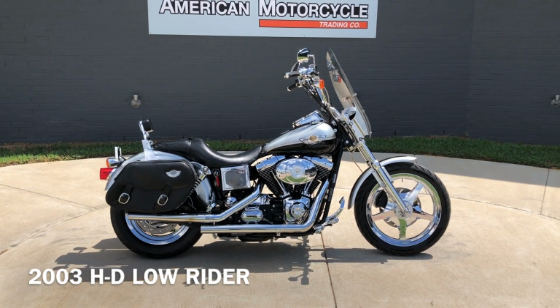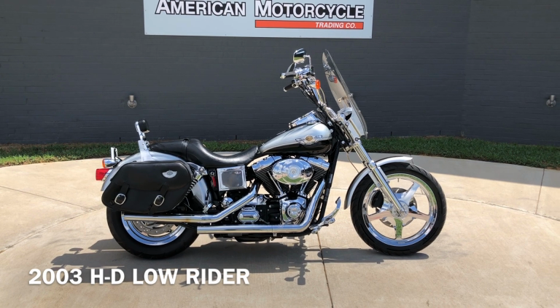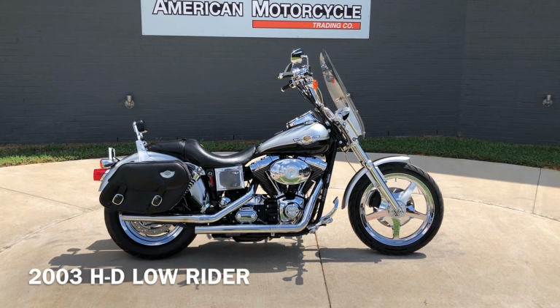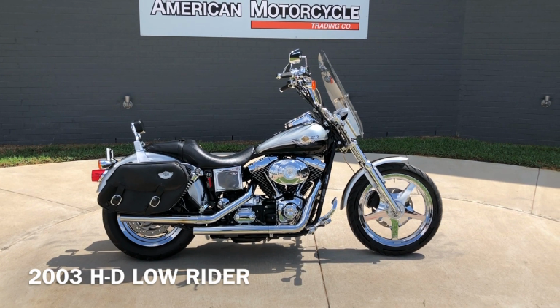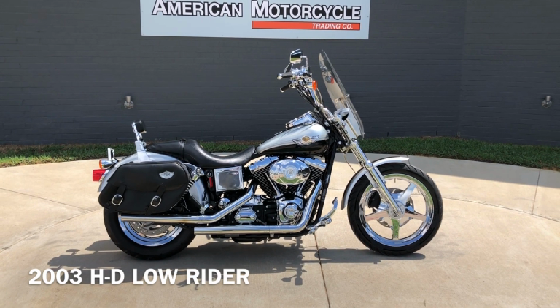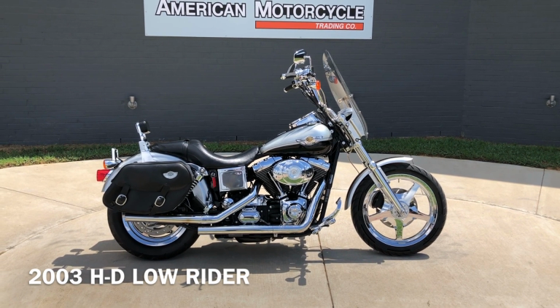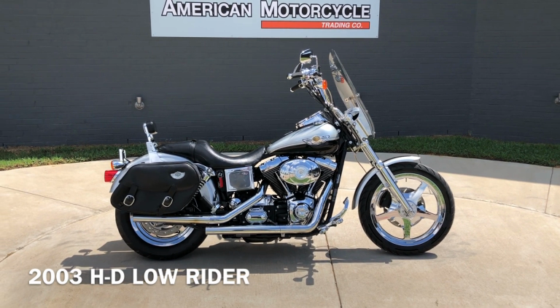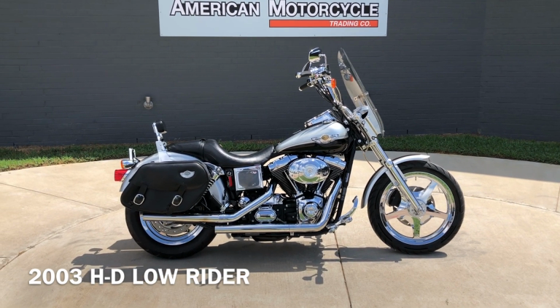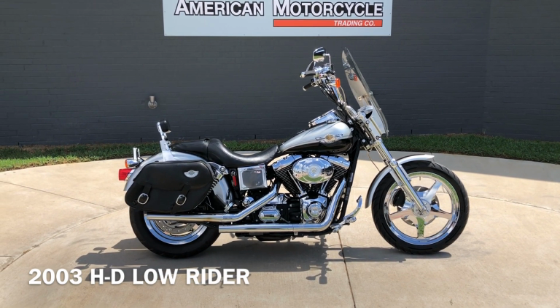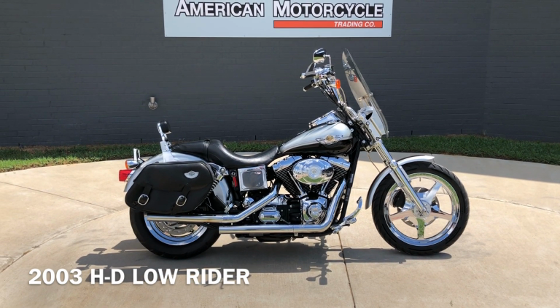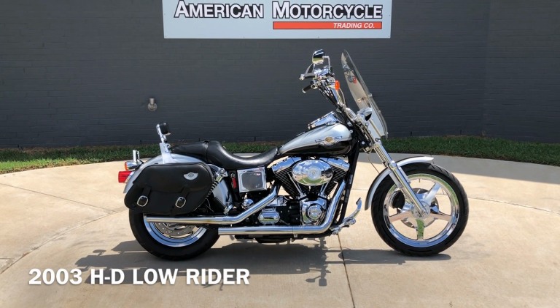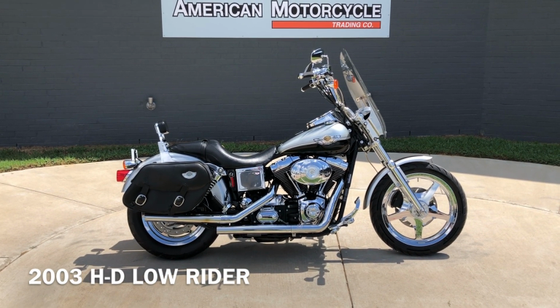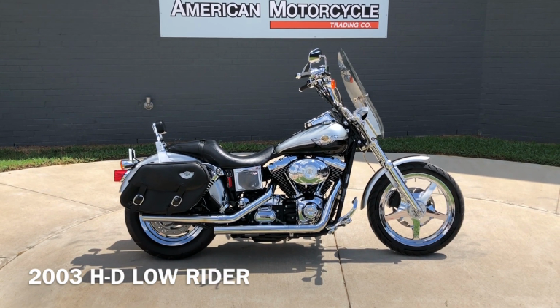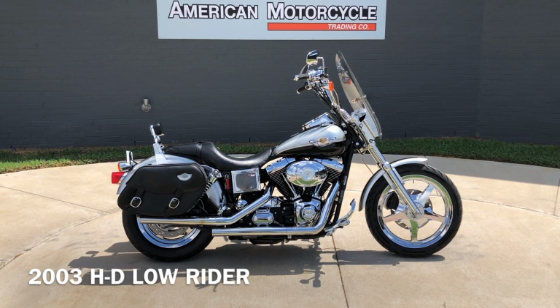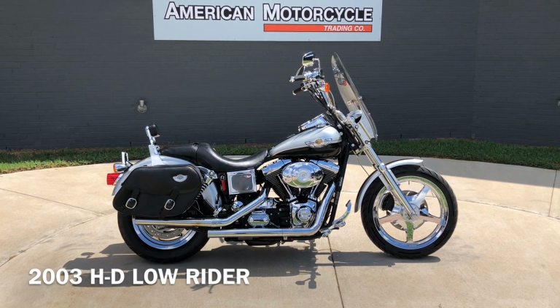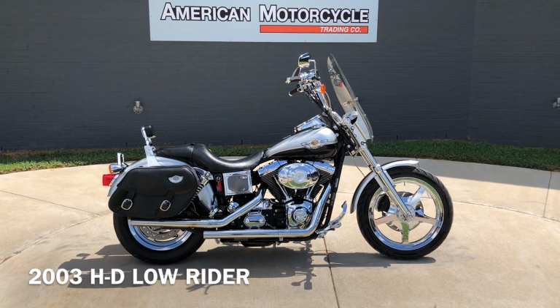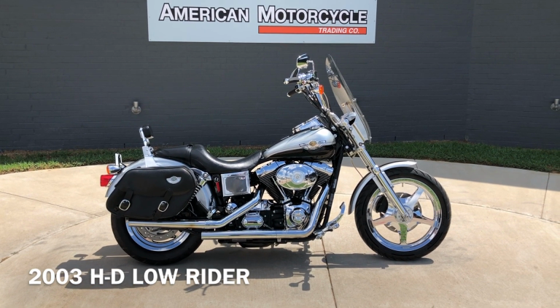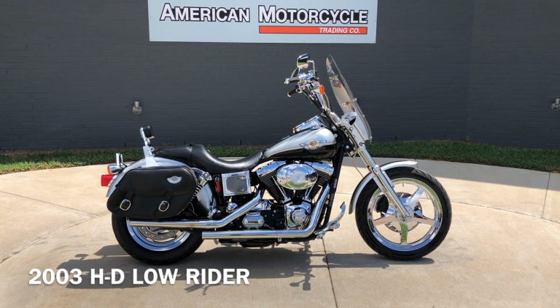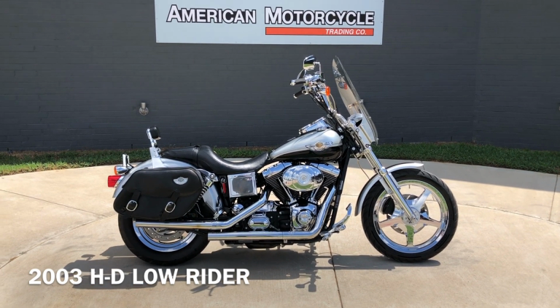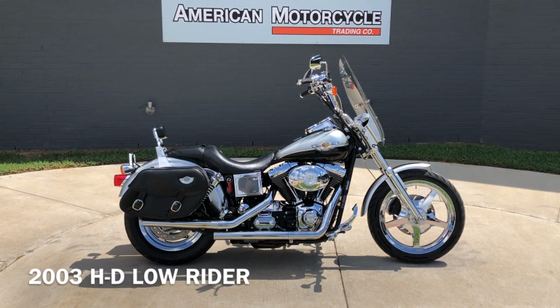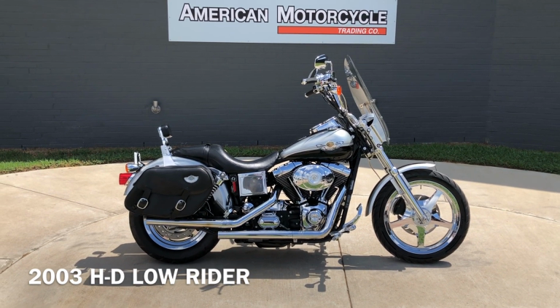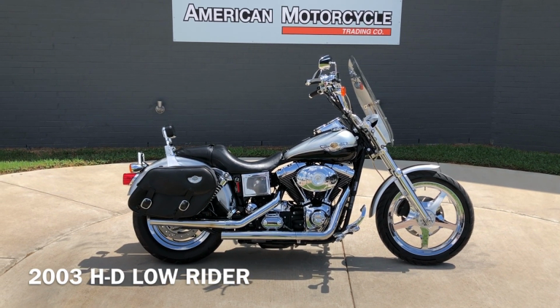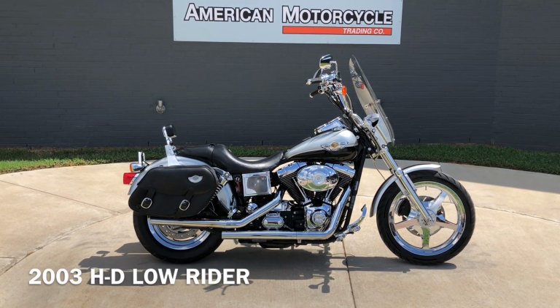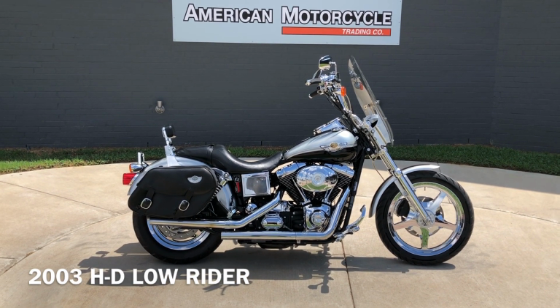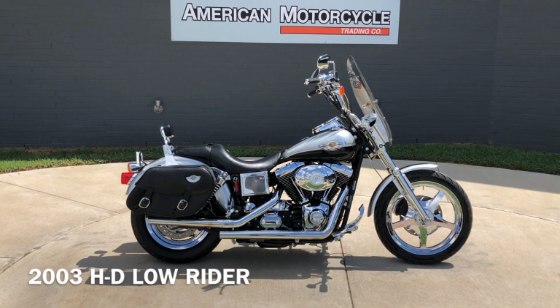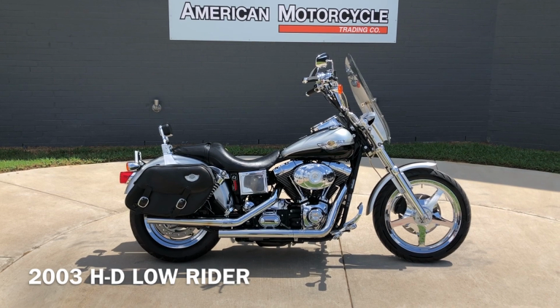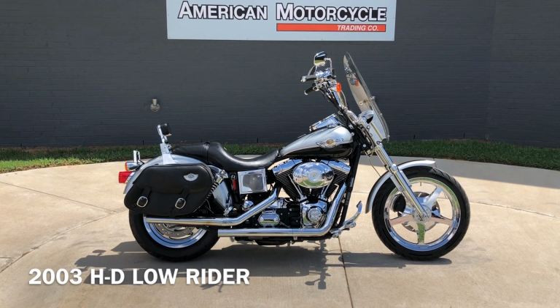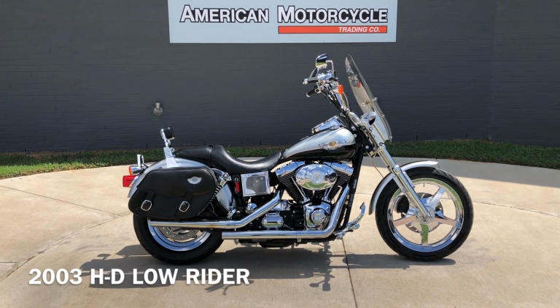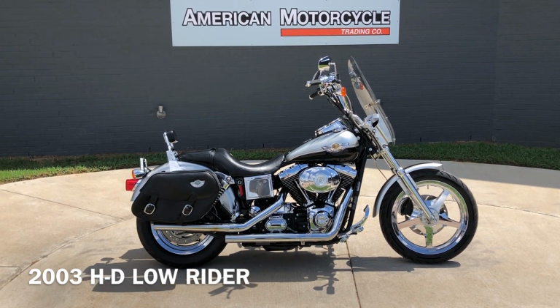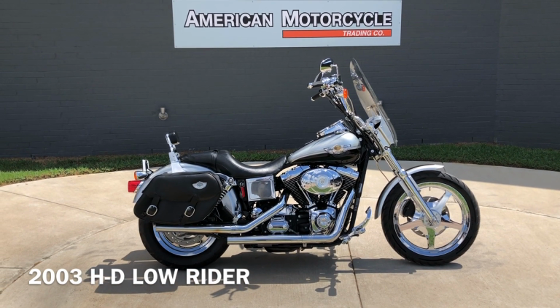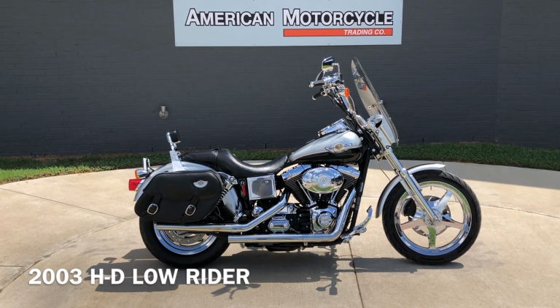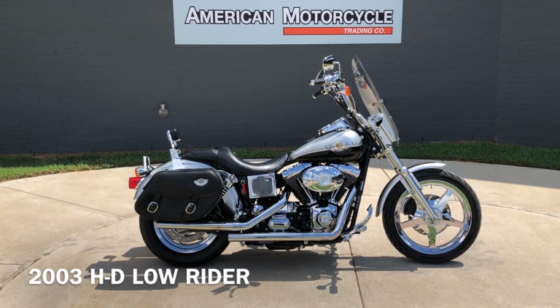We do have a full parts and service department. We offer finance and warranty options, we accept most anything on trade, and we ship and sell bikes worldwide. This is Rusty with American Motorcycle Trading Company in Bedford, Texas. The freedom to choose.